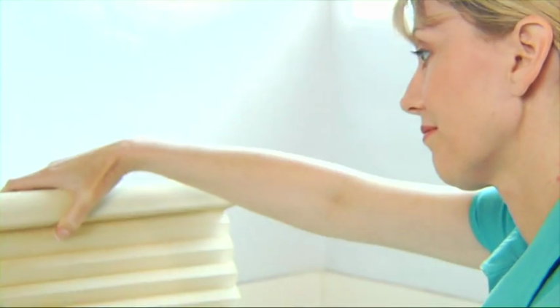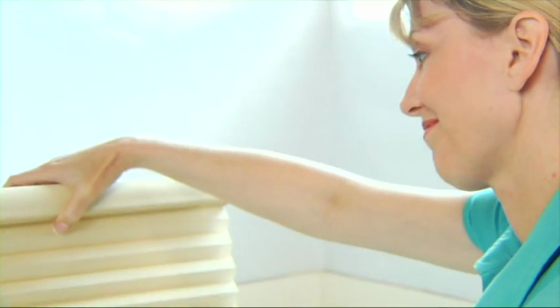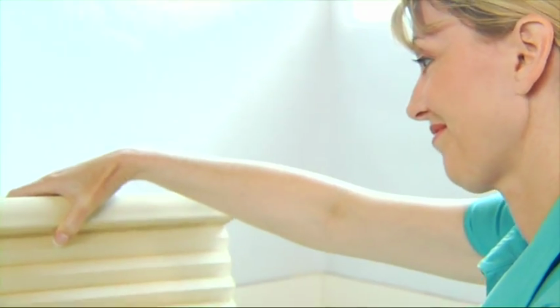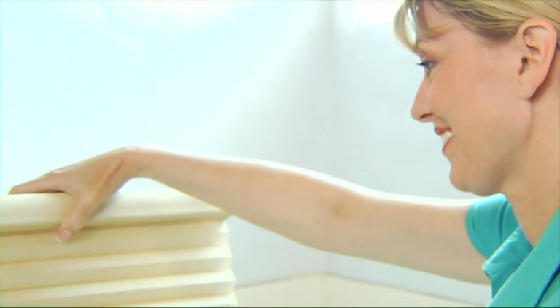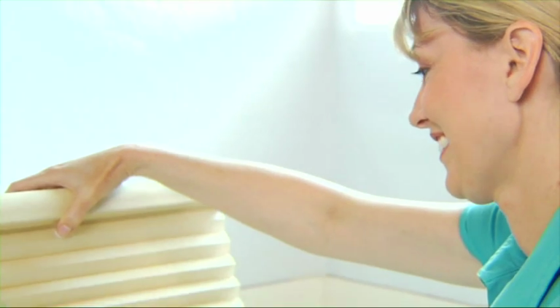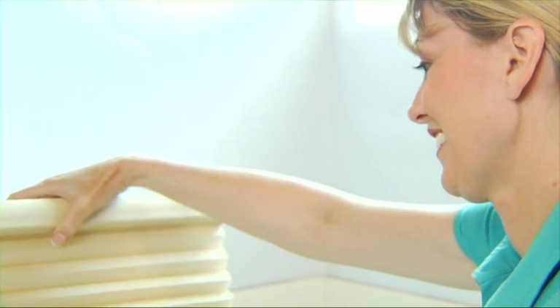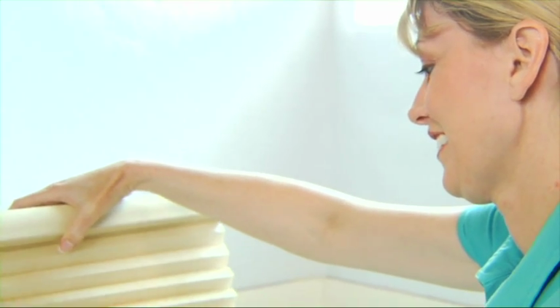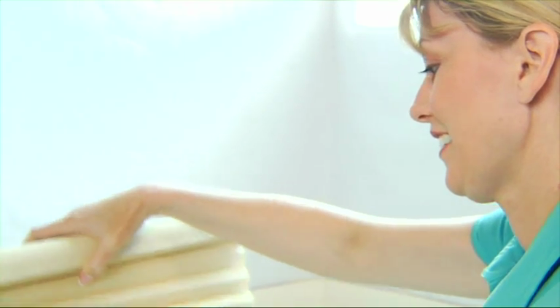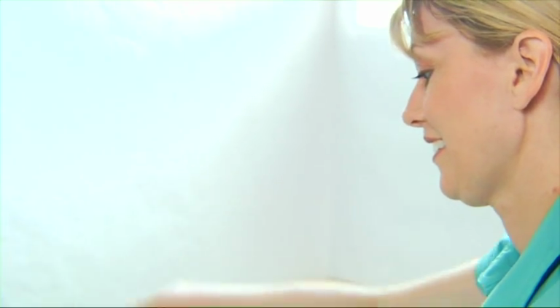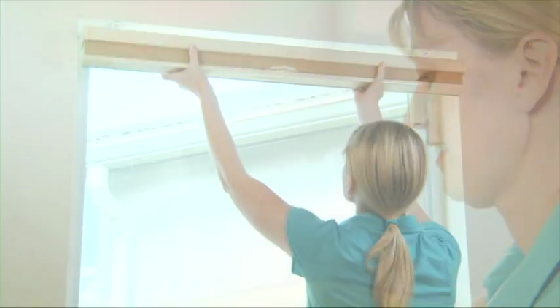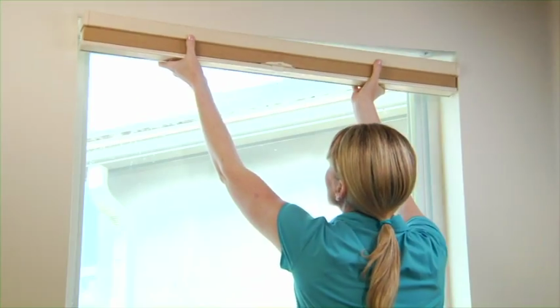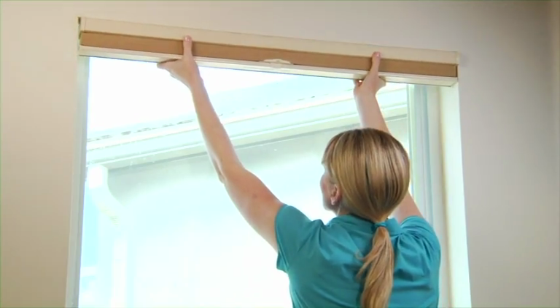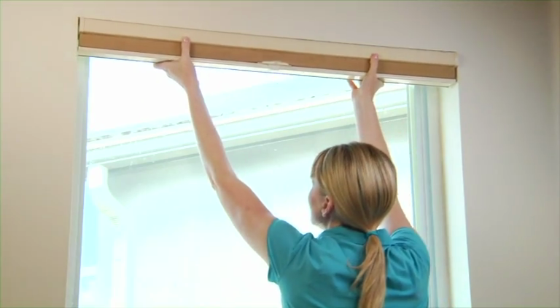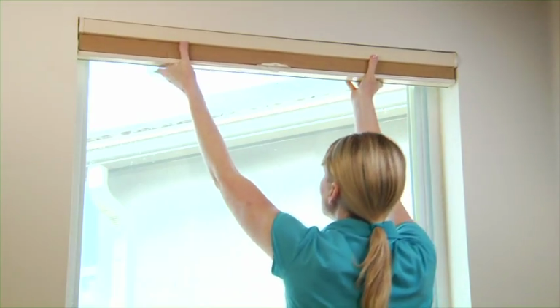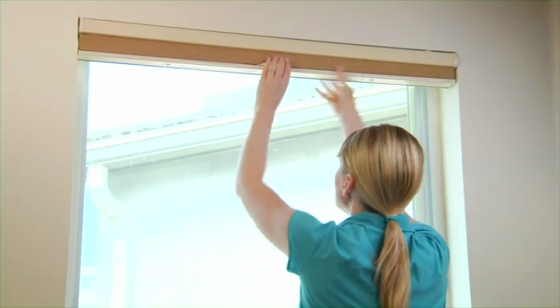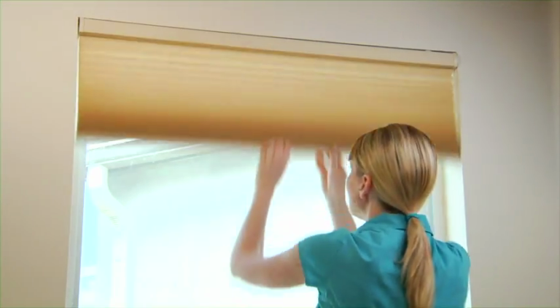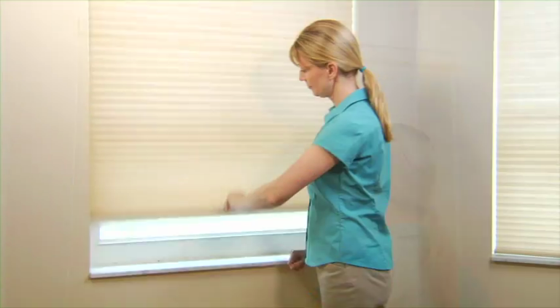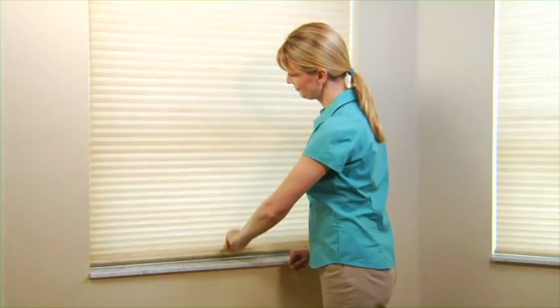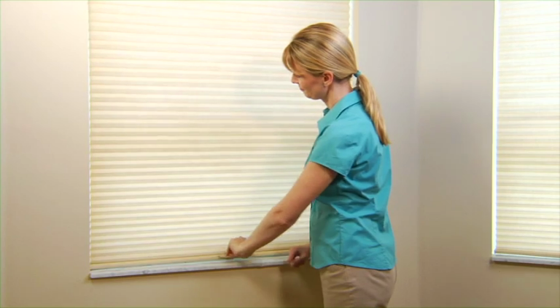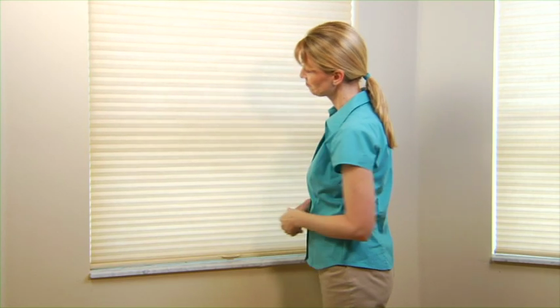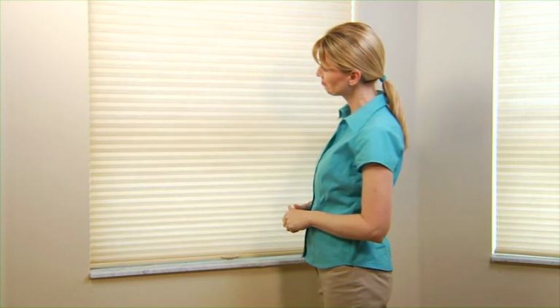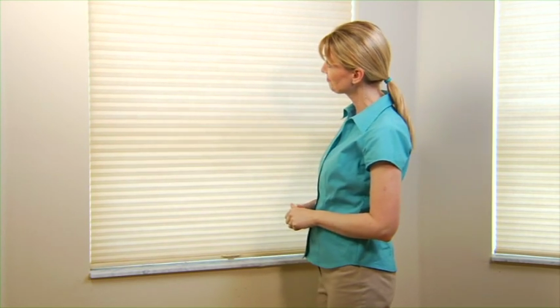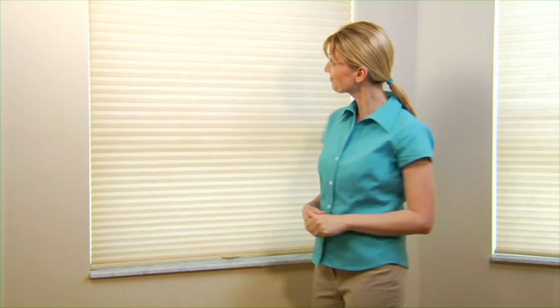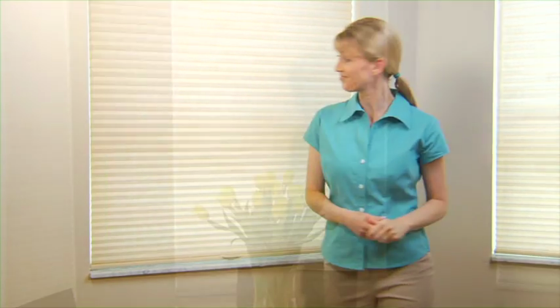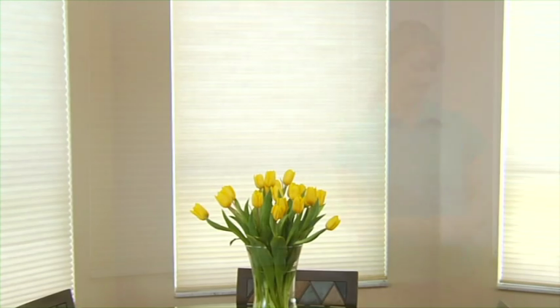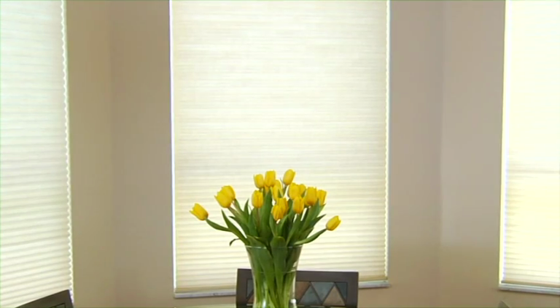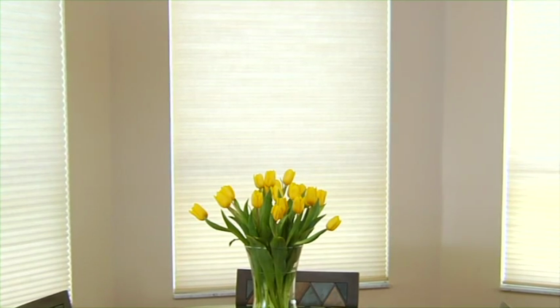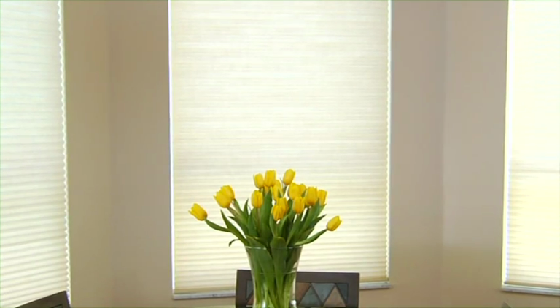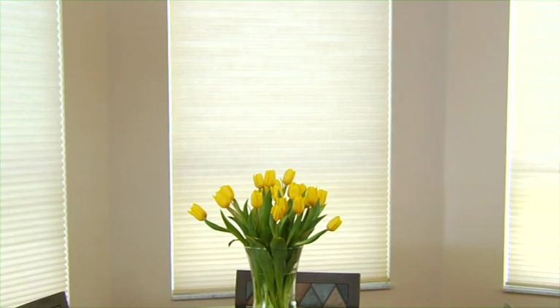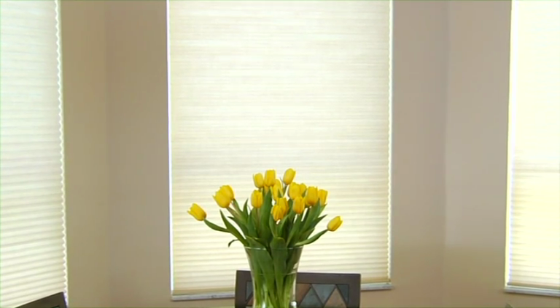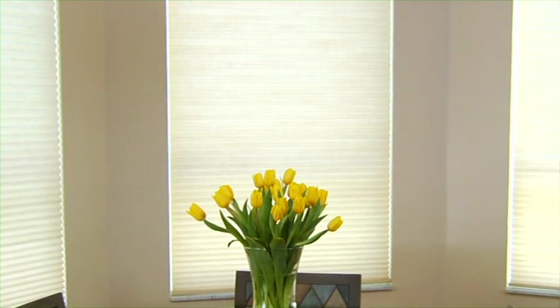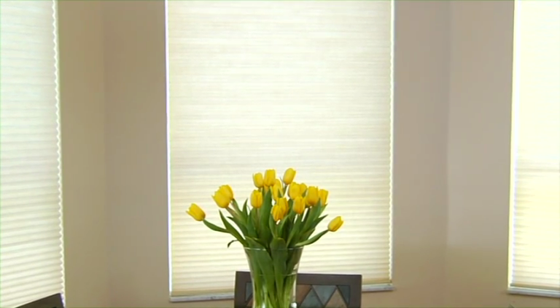That's it. You're ready to reinstall the shade. Now lower it and let it dry completely.